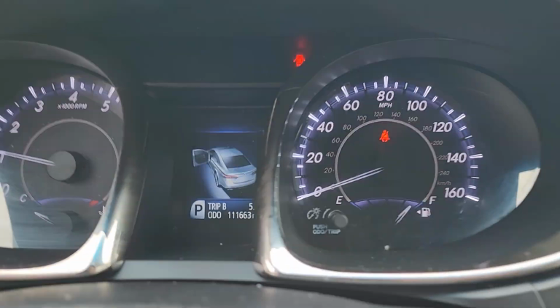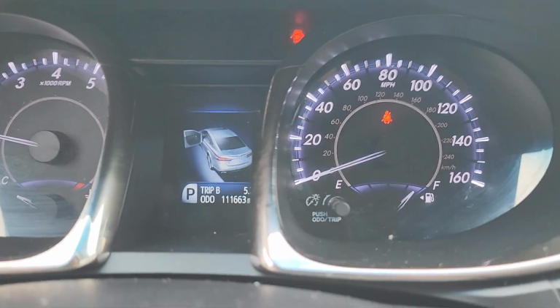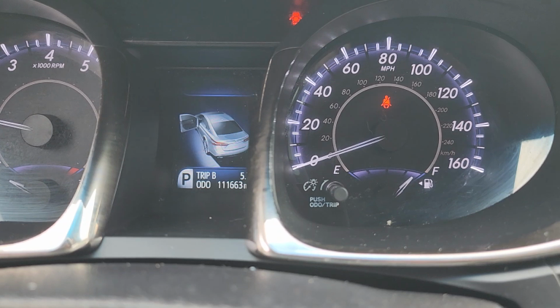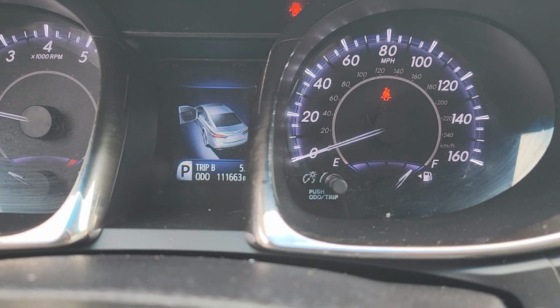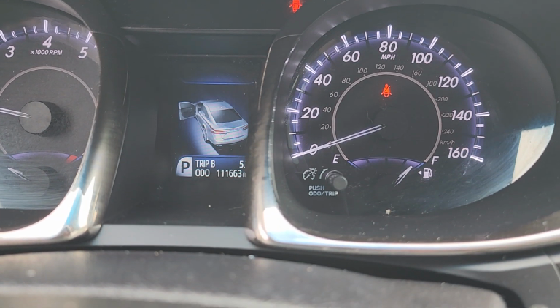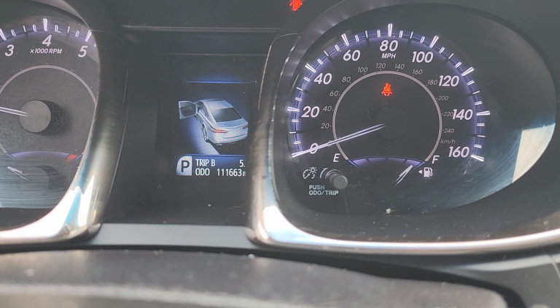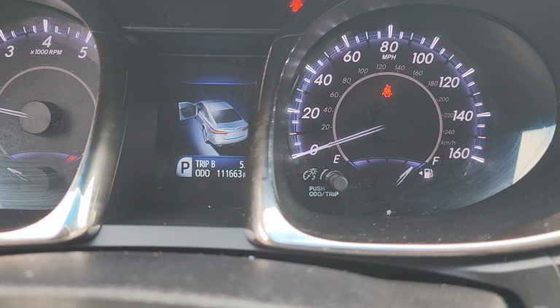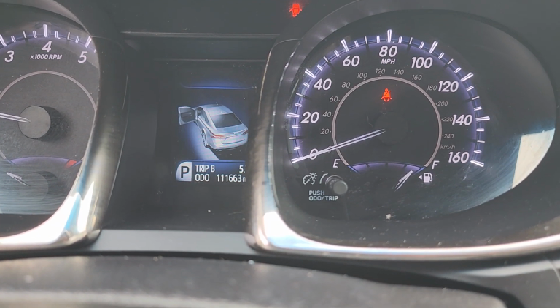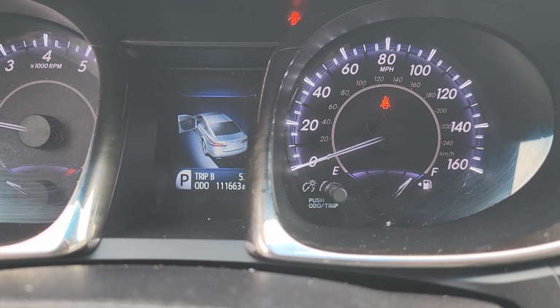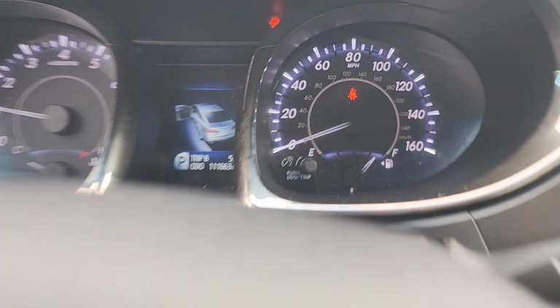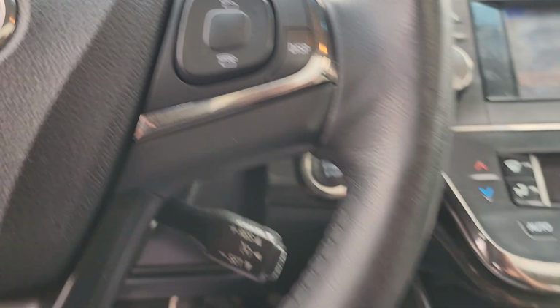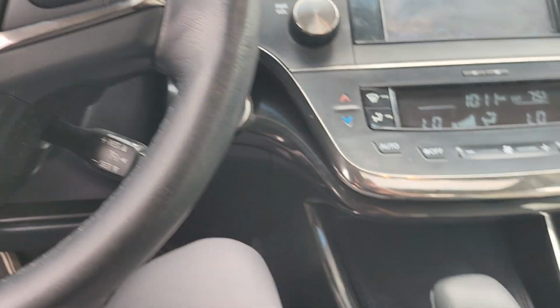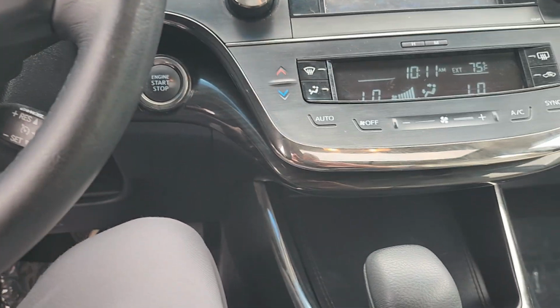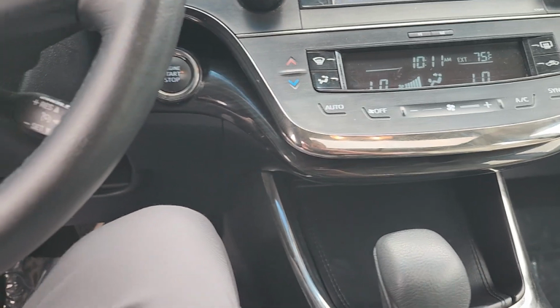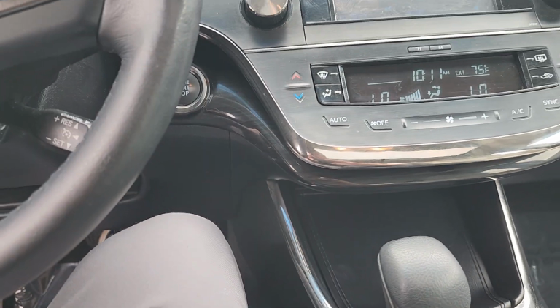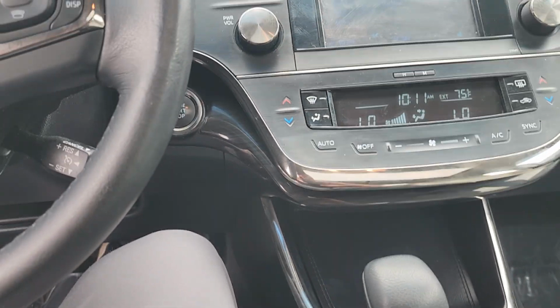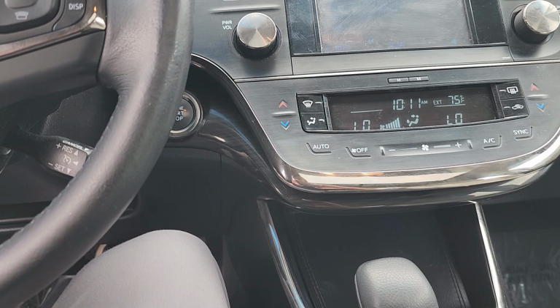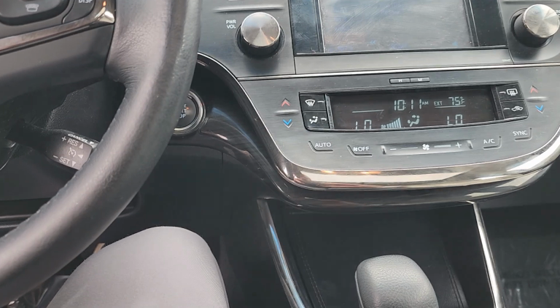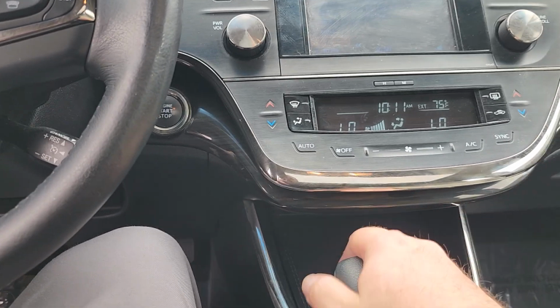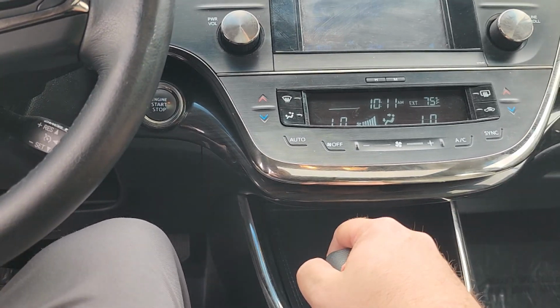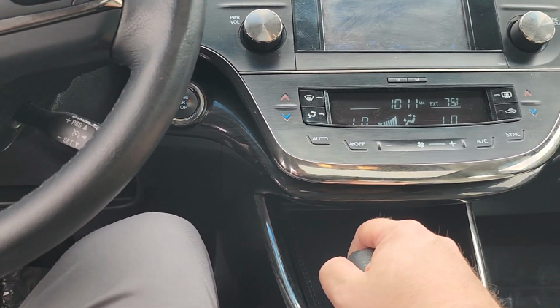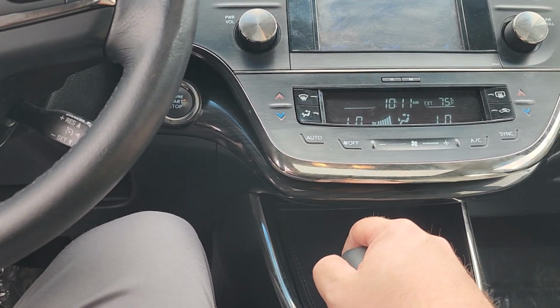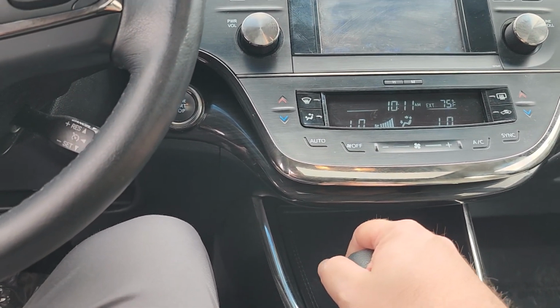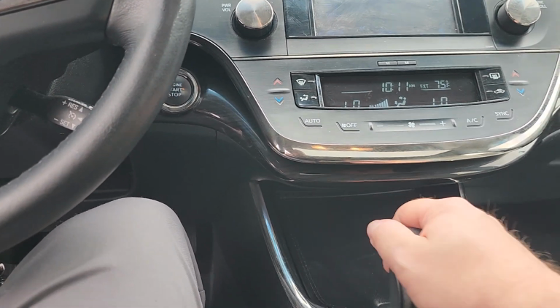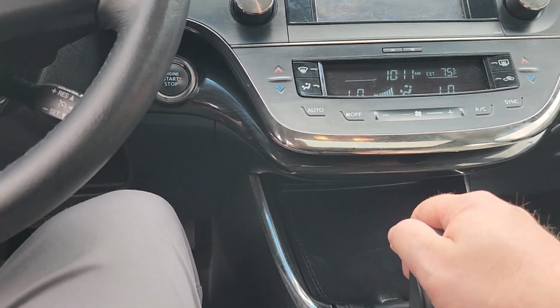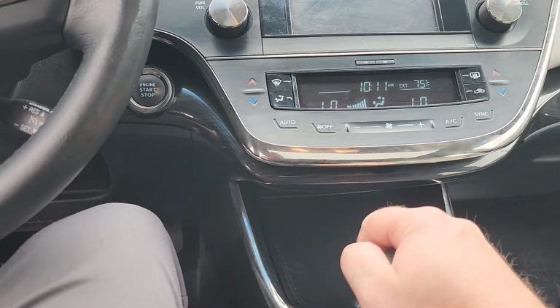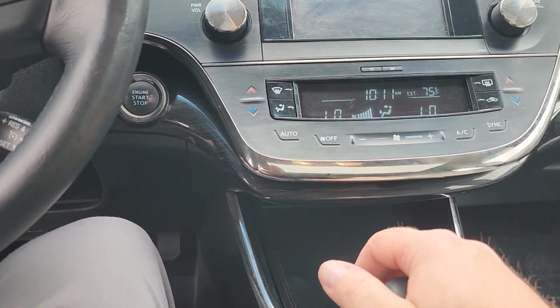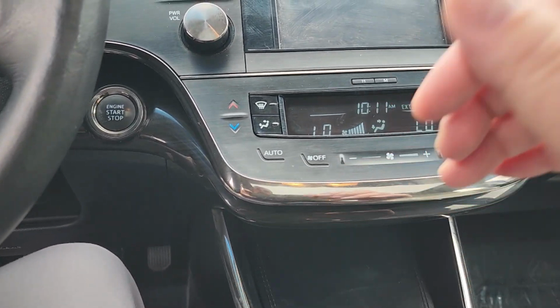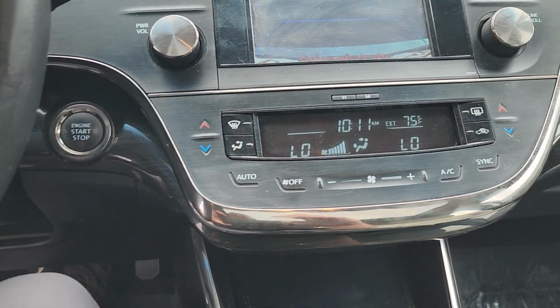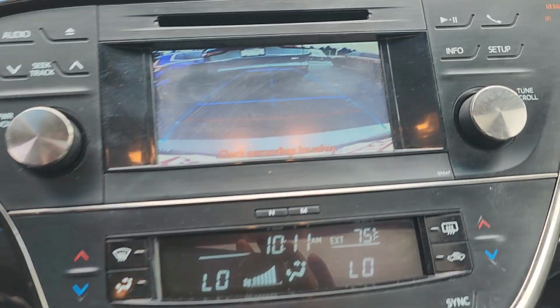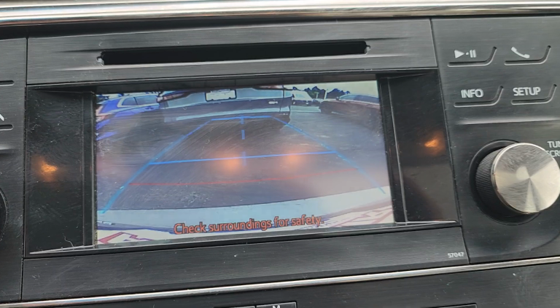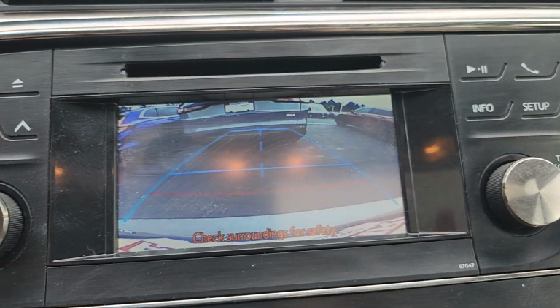So this vehicle has 111,000 miles on it. On a vehicle that's 10 years old, that's a good year-to-mileage ratio. You've got Bluetooth compatibility as well. And you do have a backup camera.